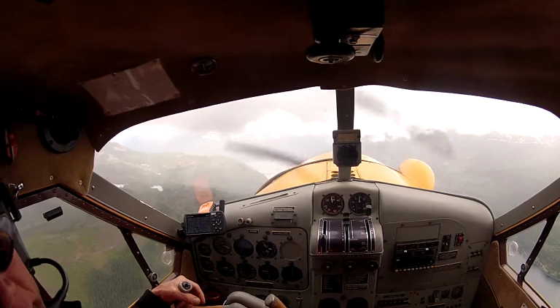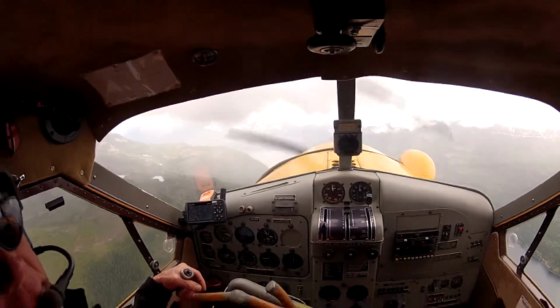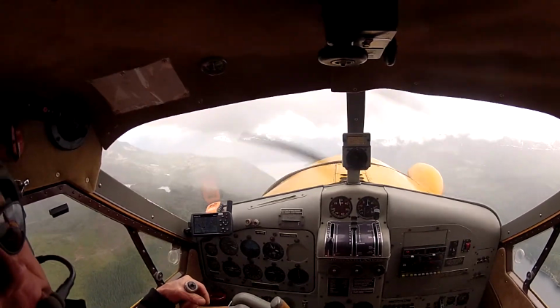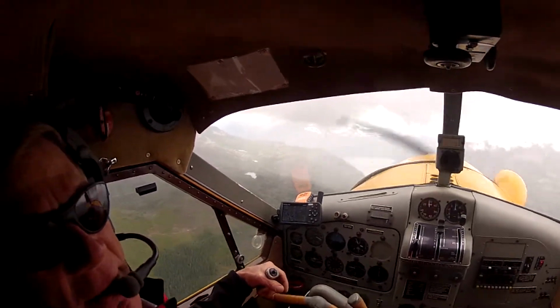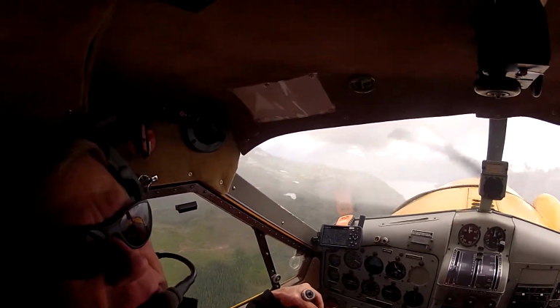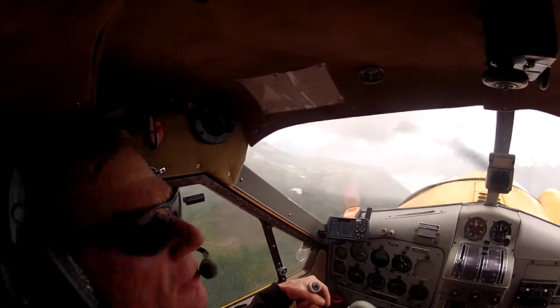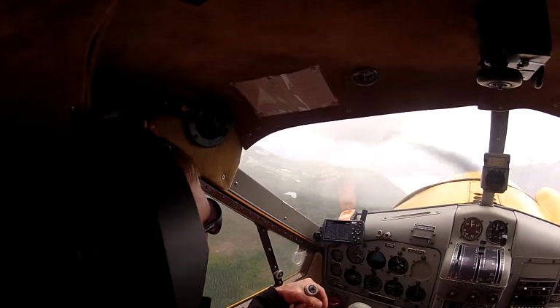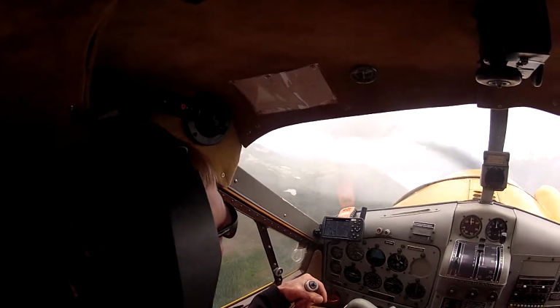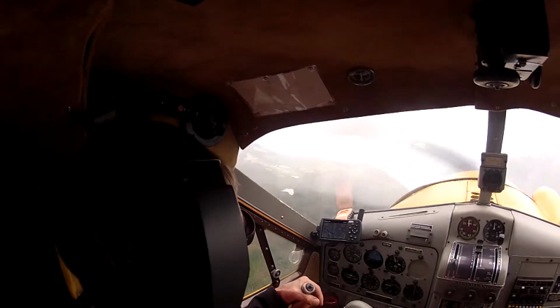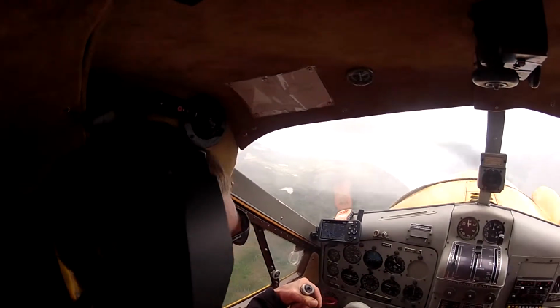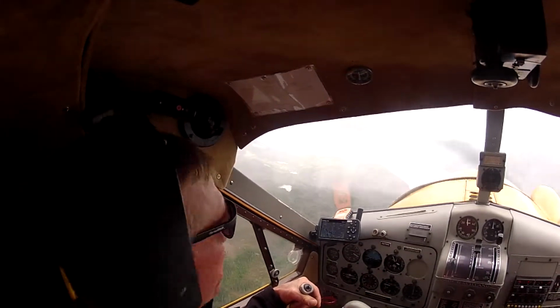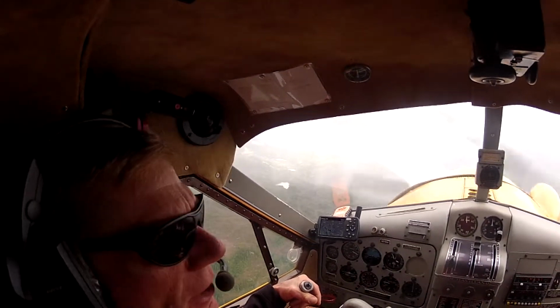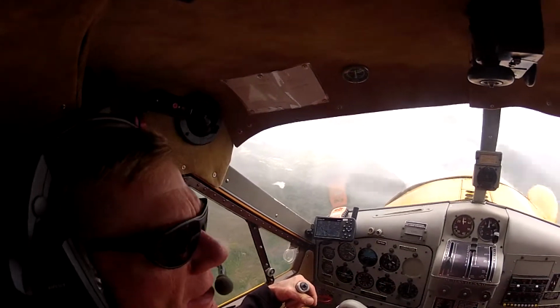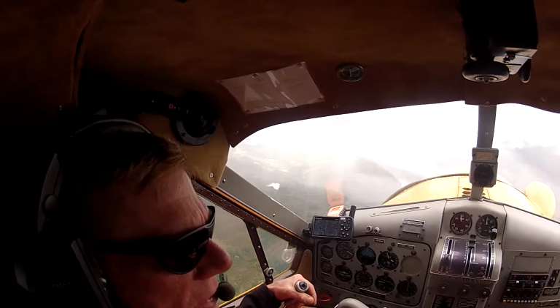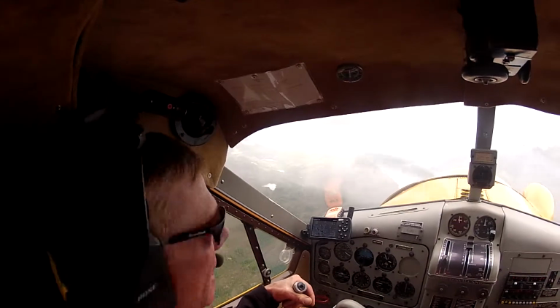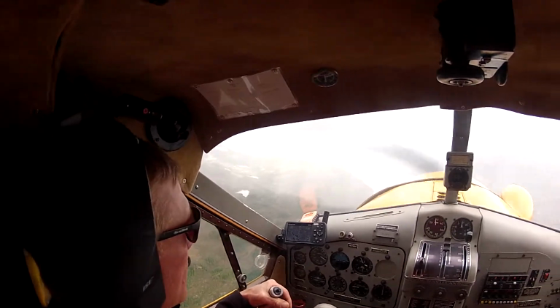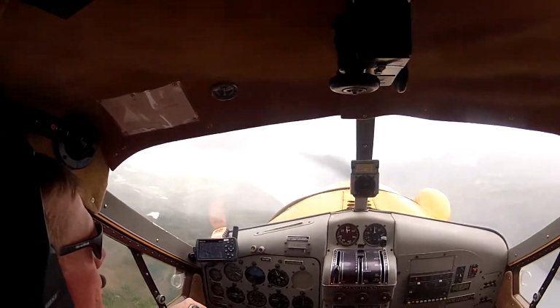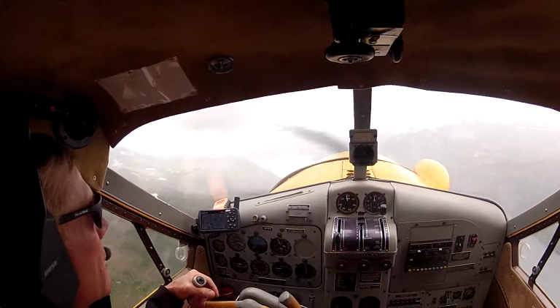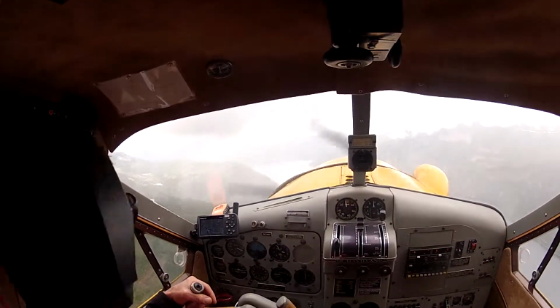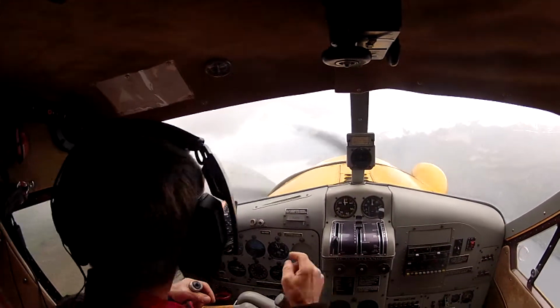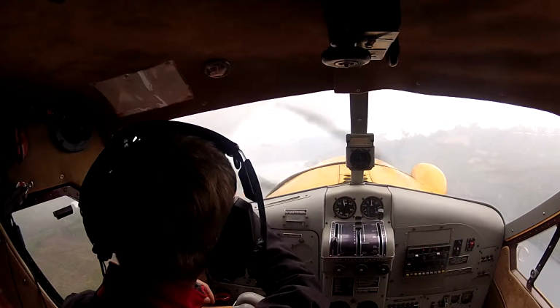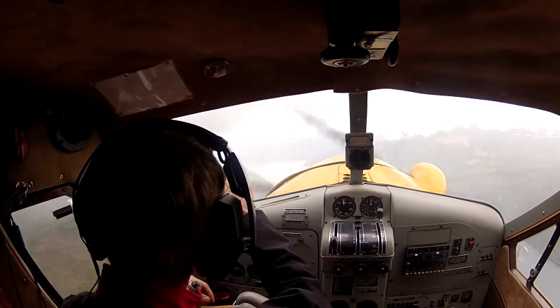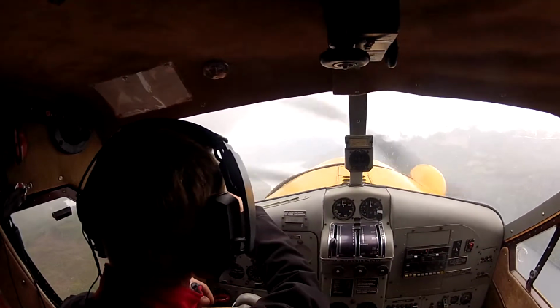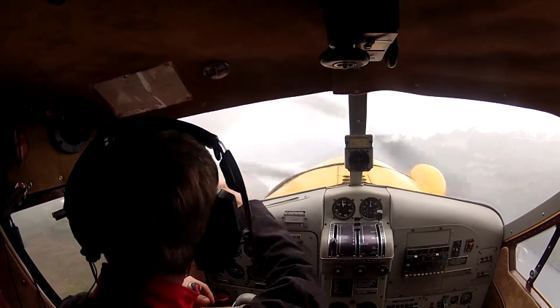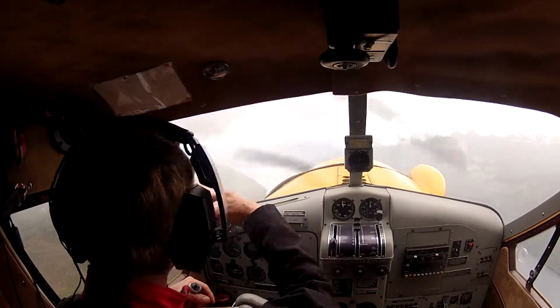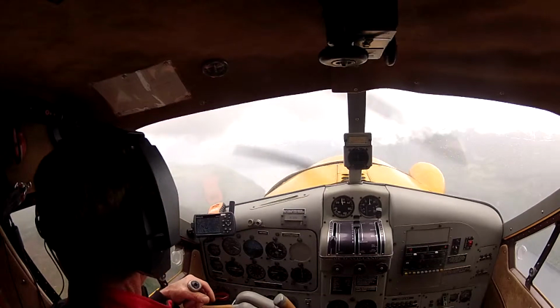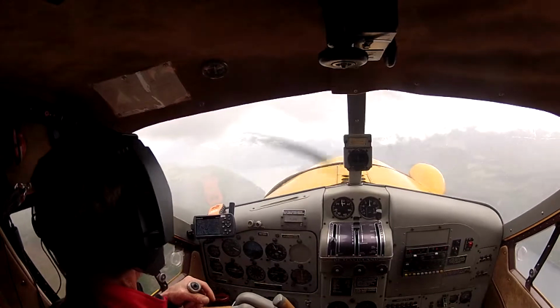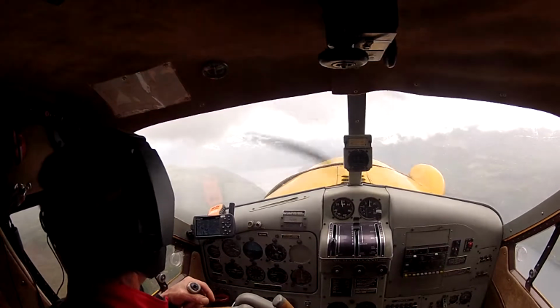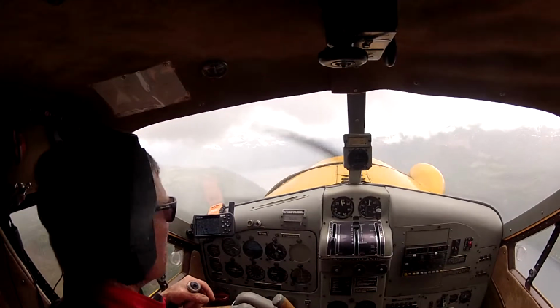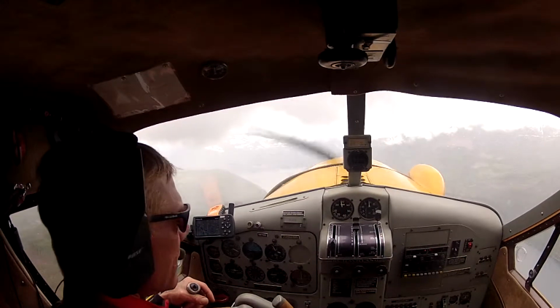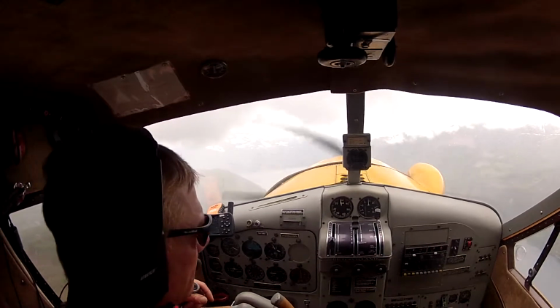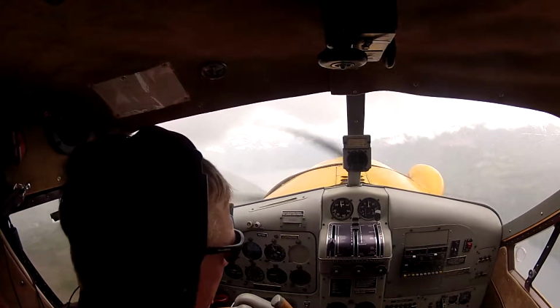If I go and pan this to the left, you can see over to the left there's Buttle Lake — B-U-T-T-L-E — Buttle Lake, which is up this way. You can't actually see the lake yet, but it's up there.